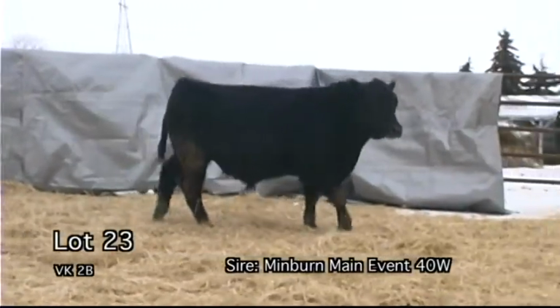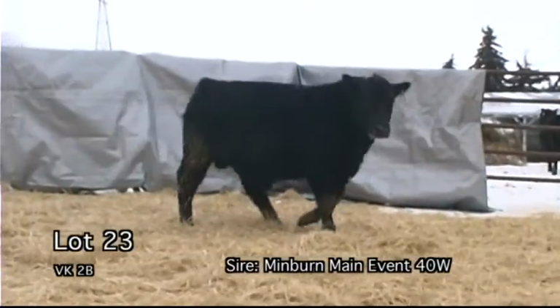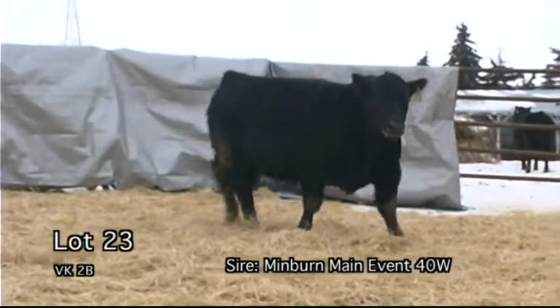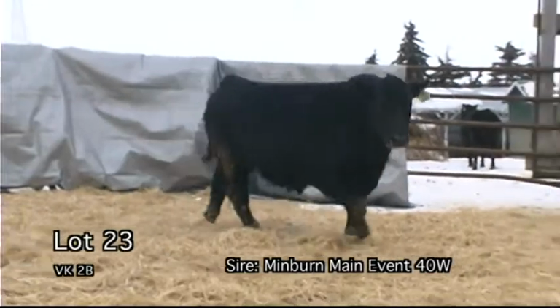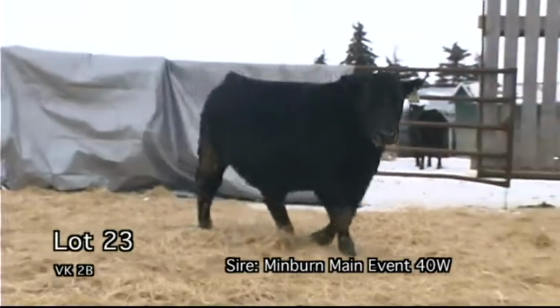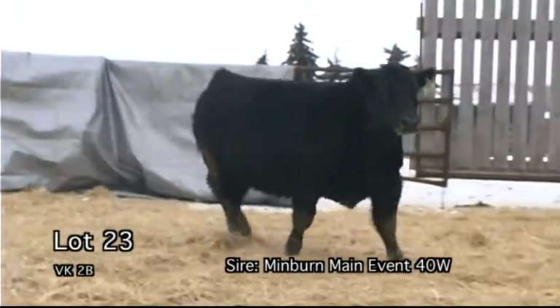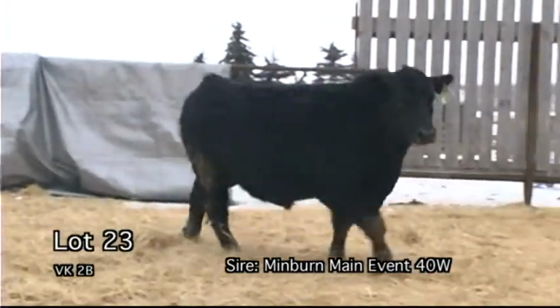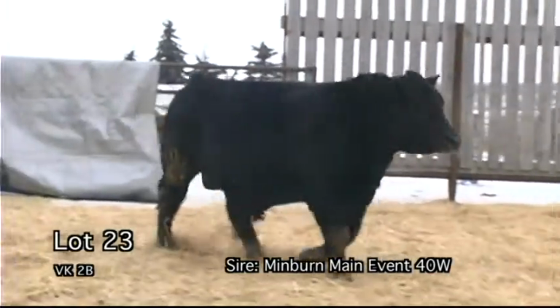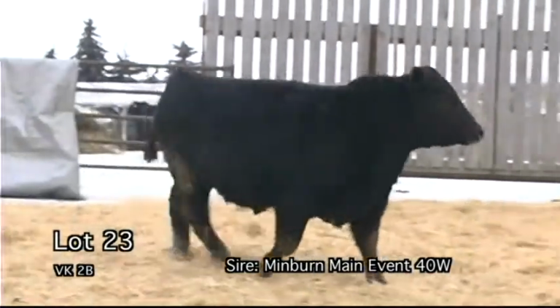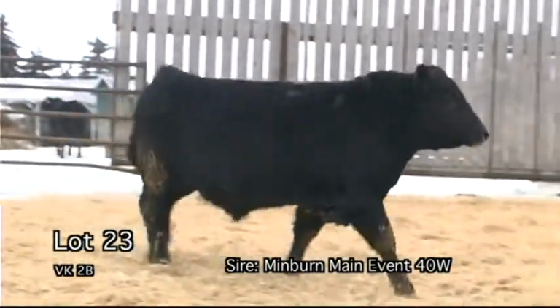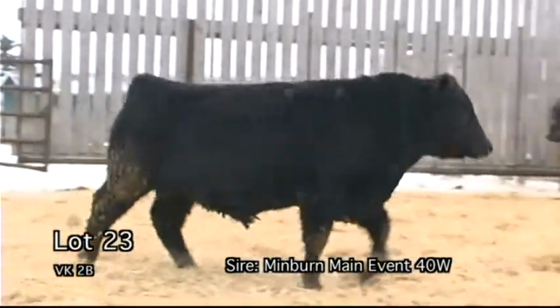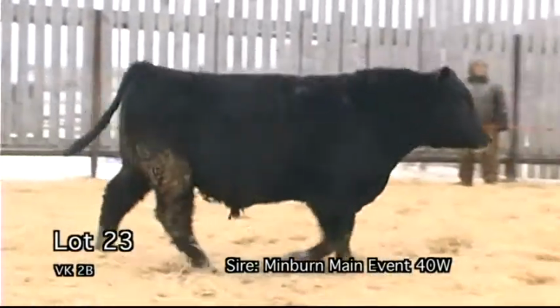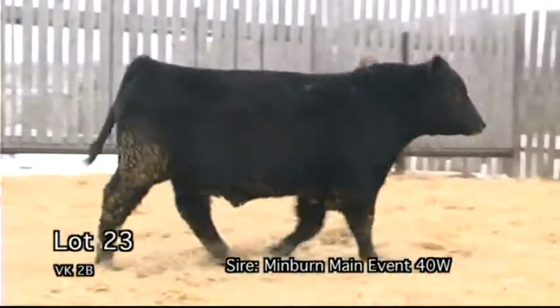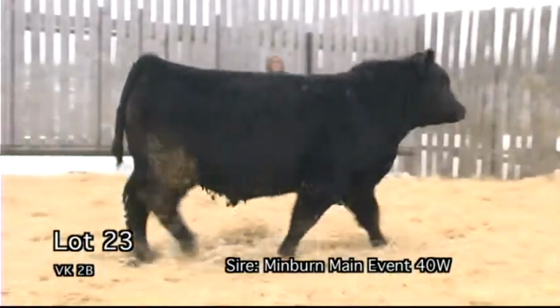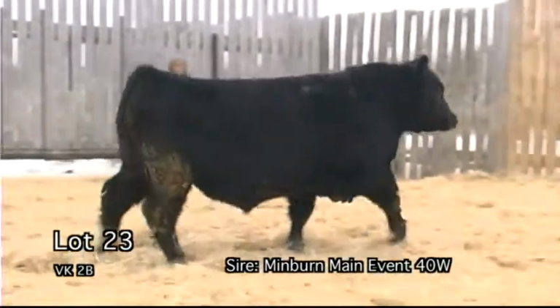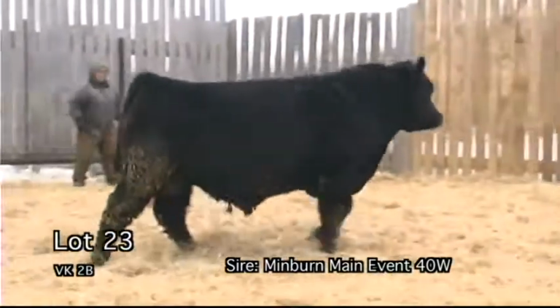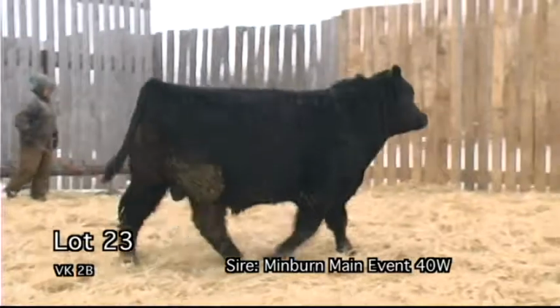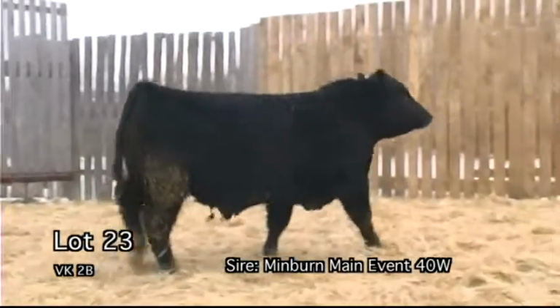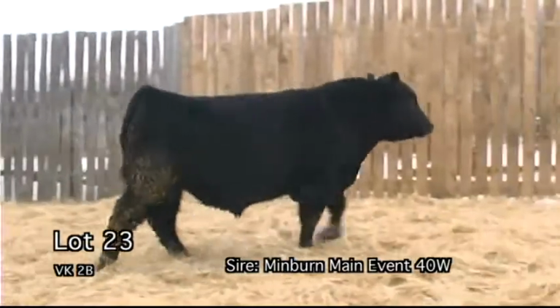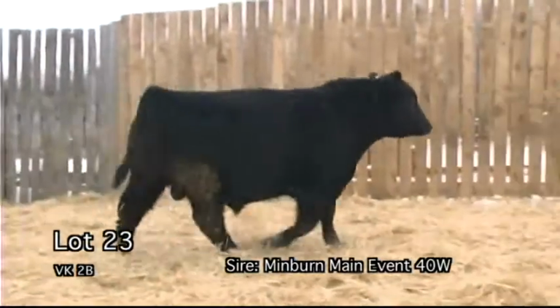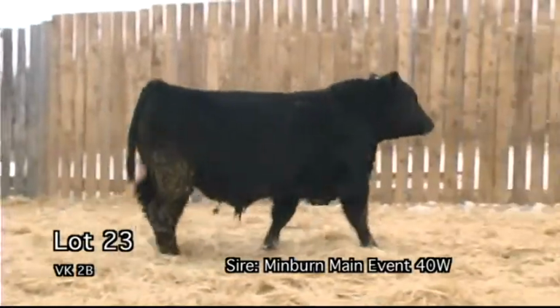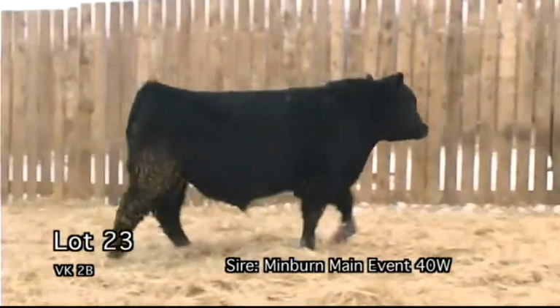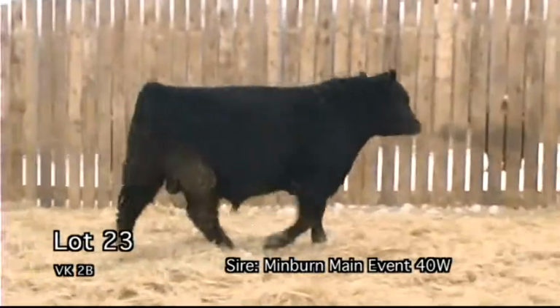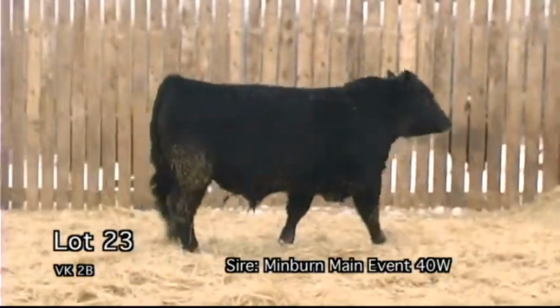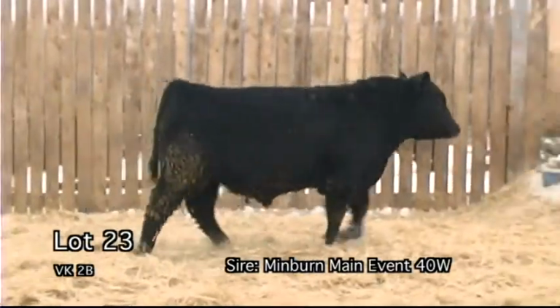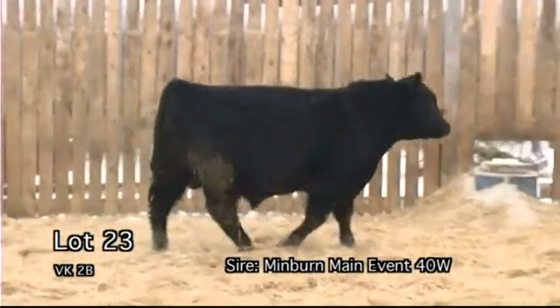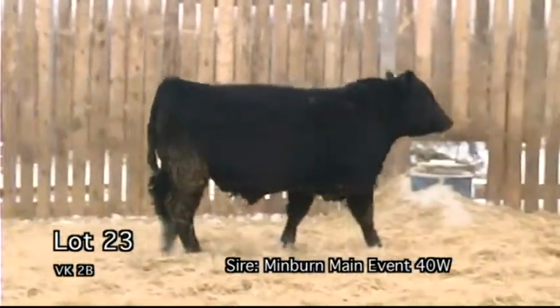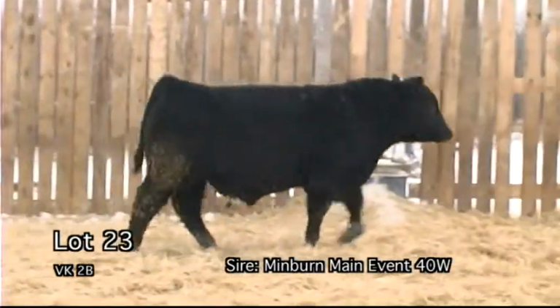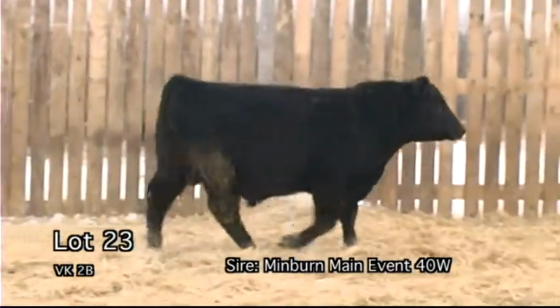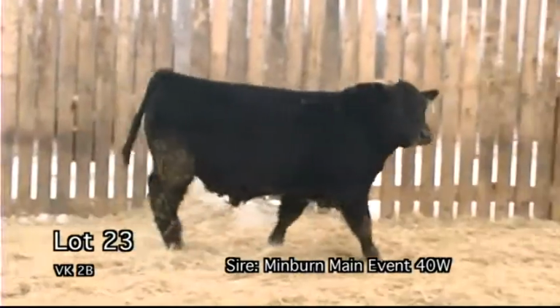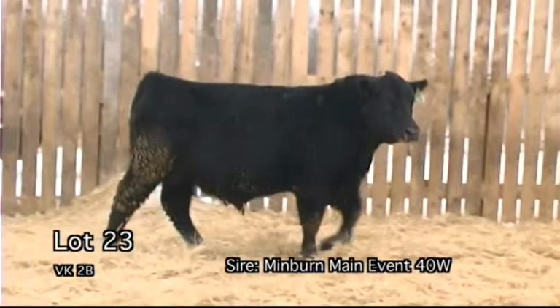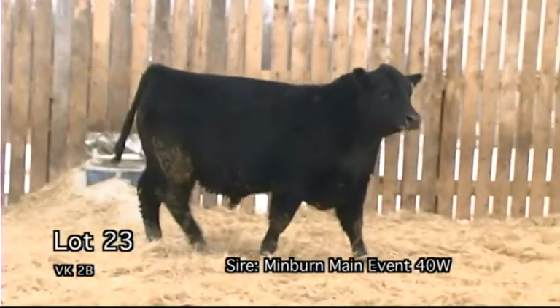A real proud, stylish bull. This calf has a very dependable BR Midland dam who has worked hard for us over the years.